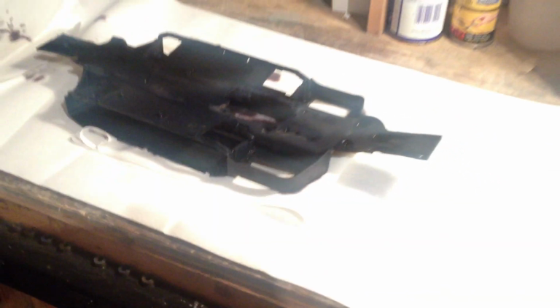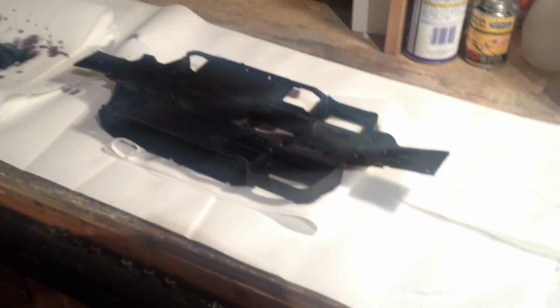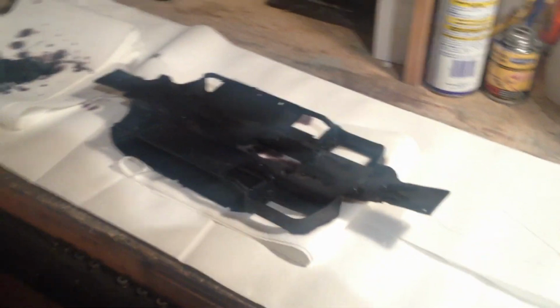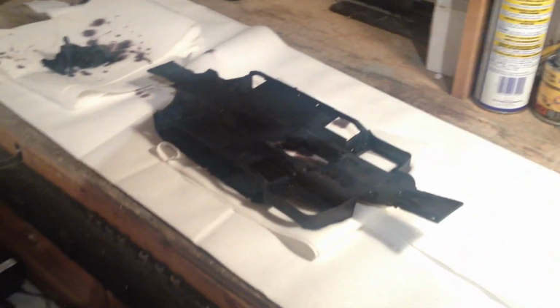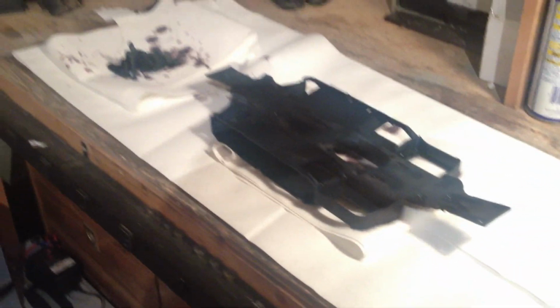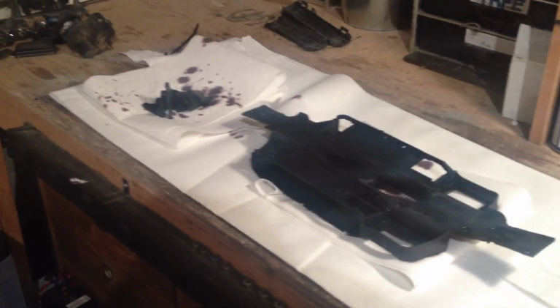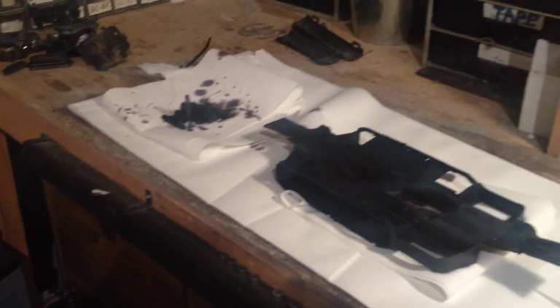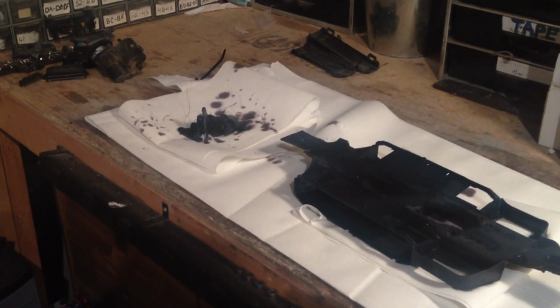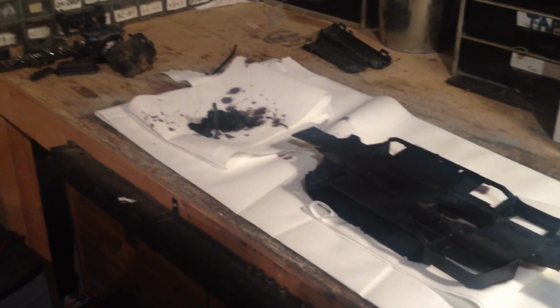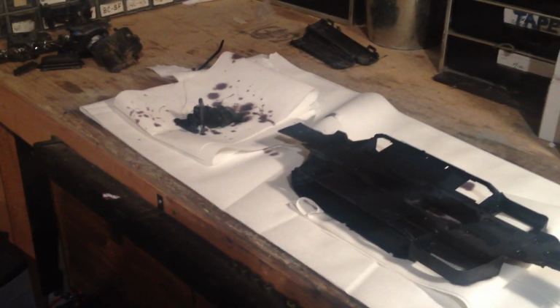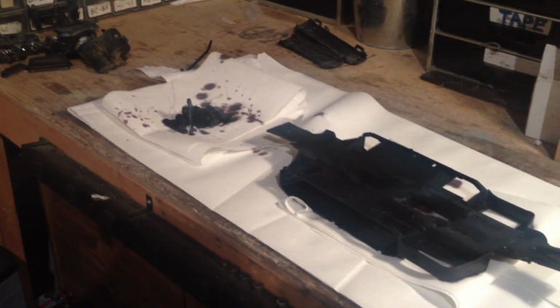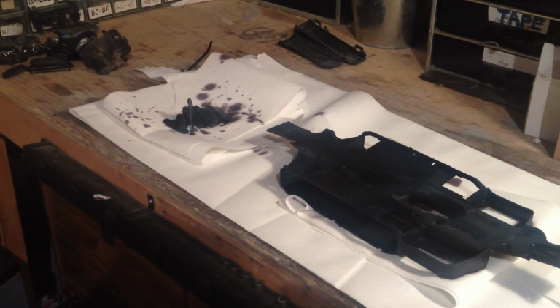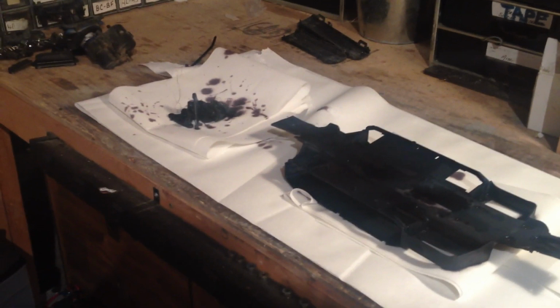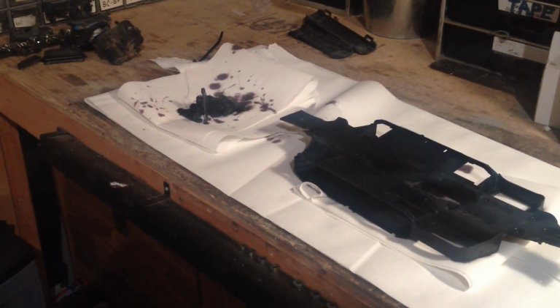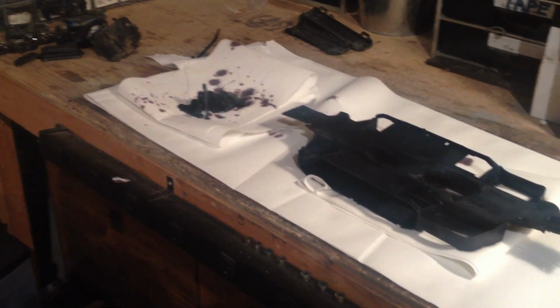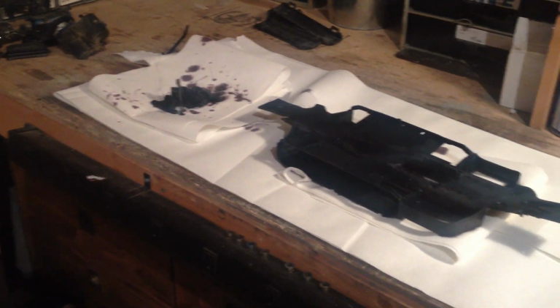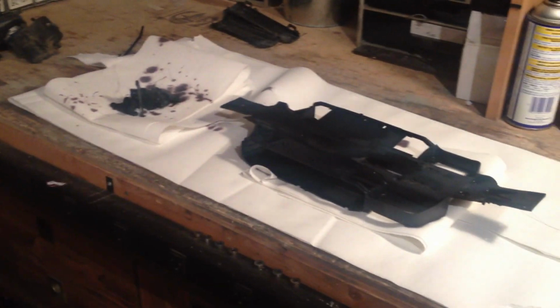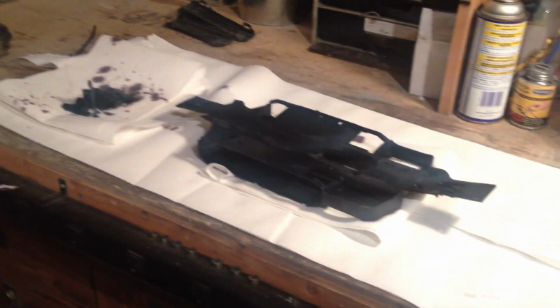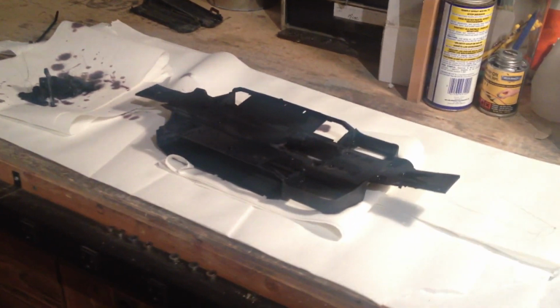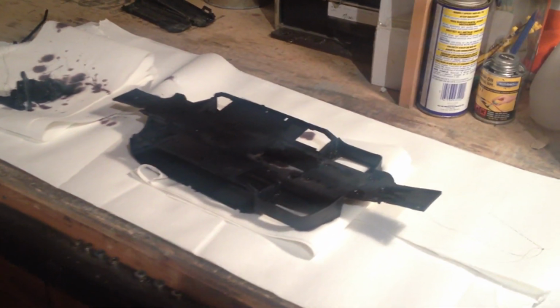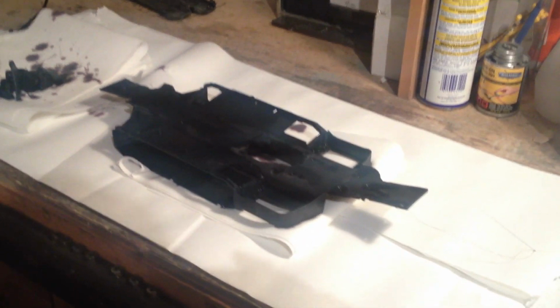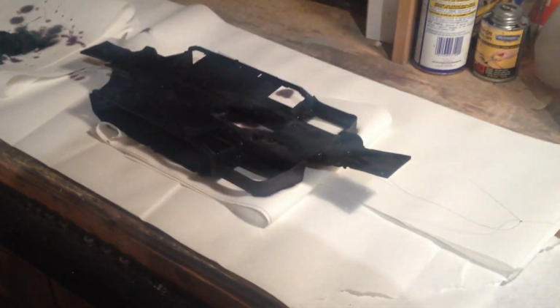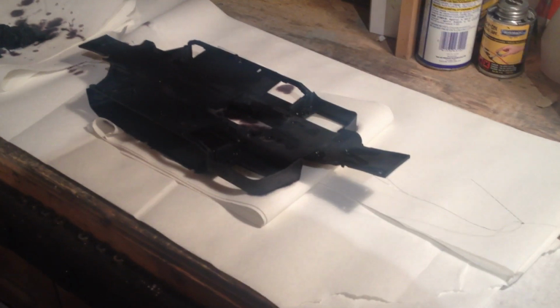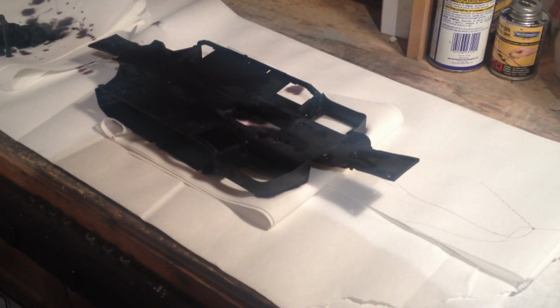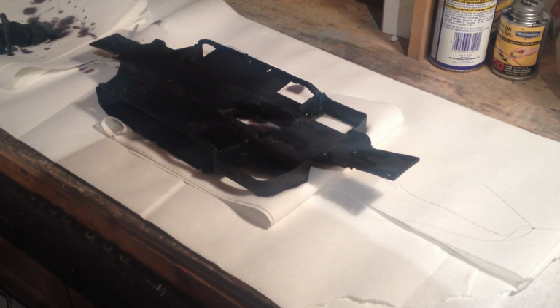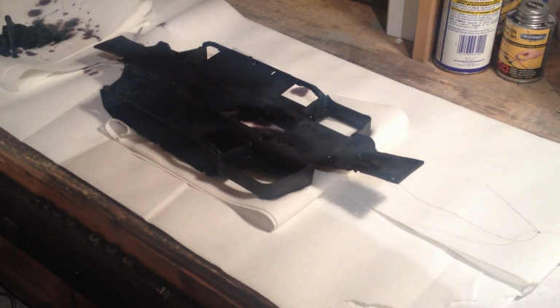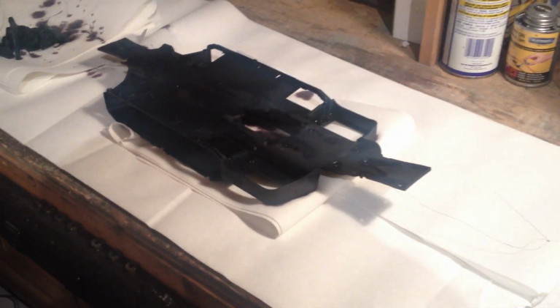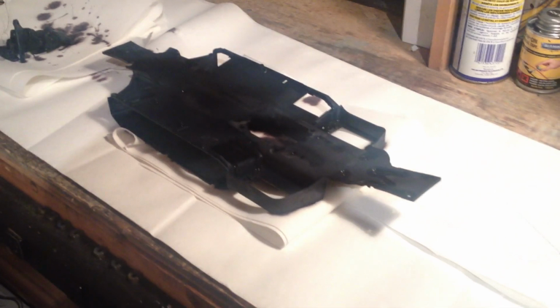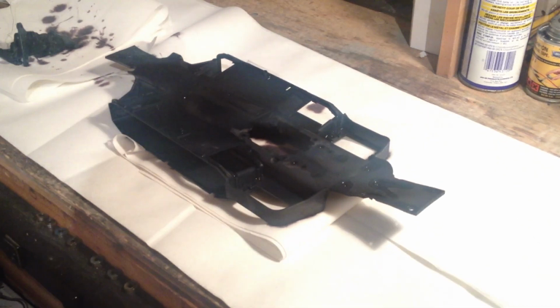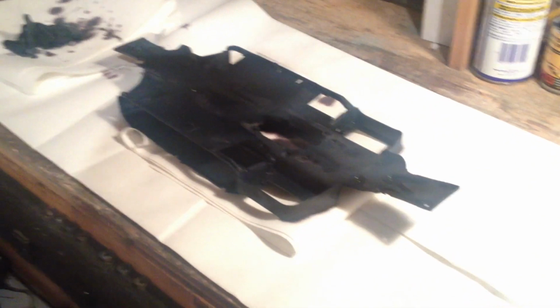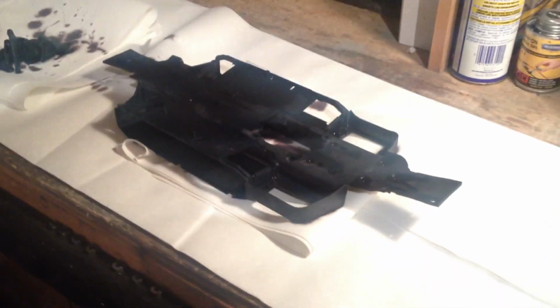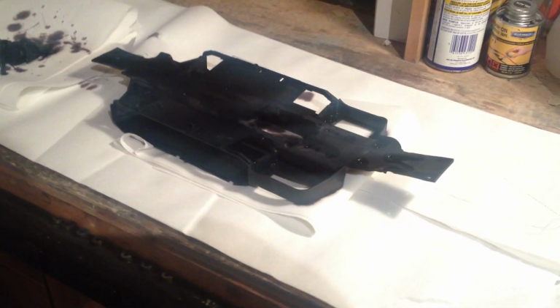So that is how you dye RC parts with RIT dye. If you guys have any other tutorials you want me to do, please post them down in the comments below. If you have any questions or concerns, post them down in the comments below as well. Thanks for watching — comment and subscribe if you guys haven't already. See you later.